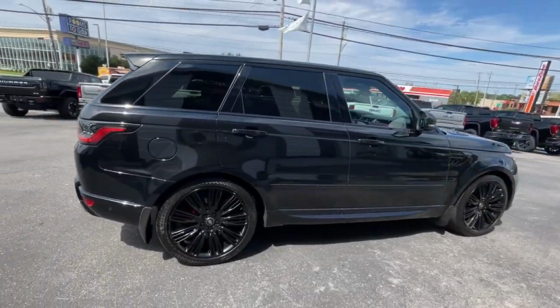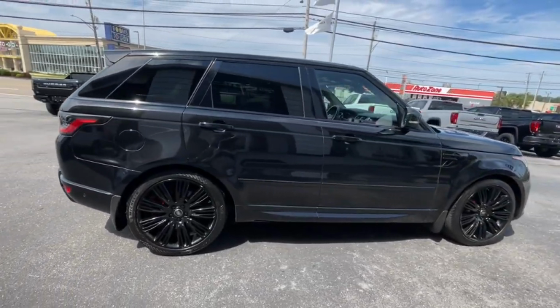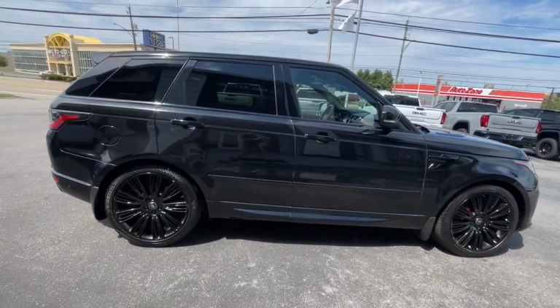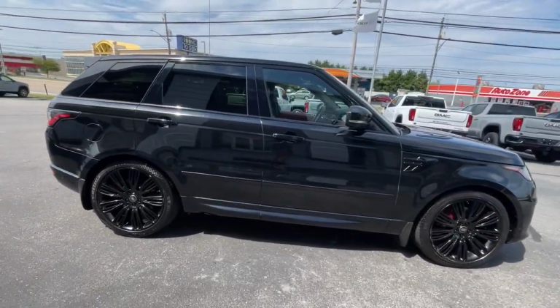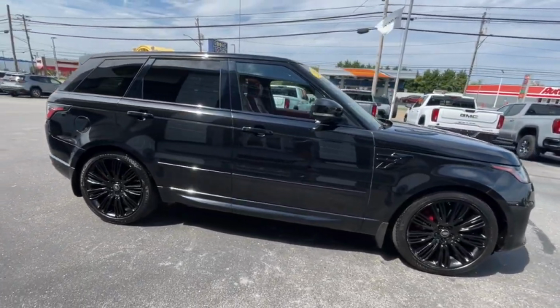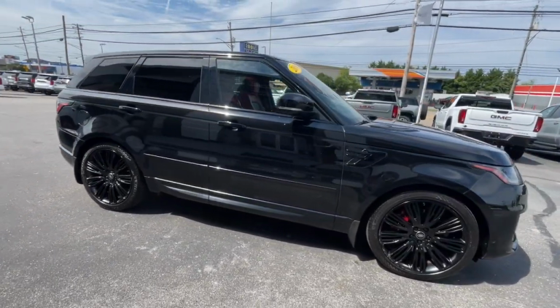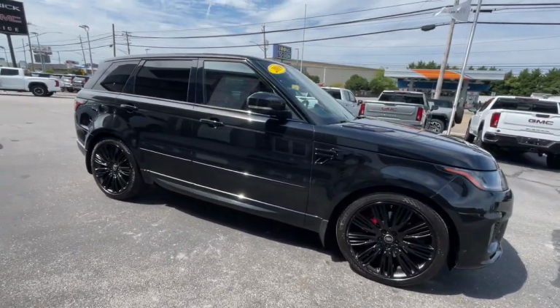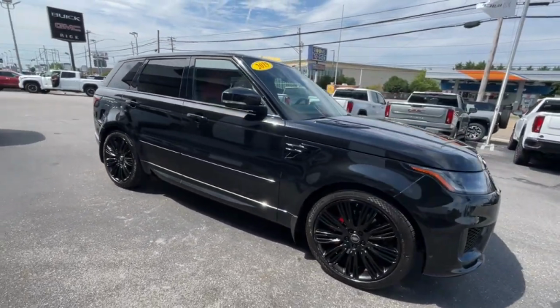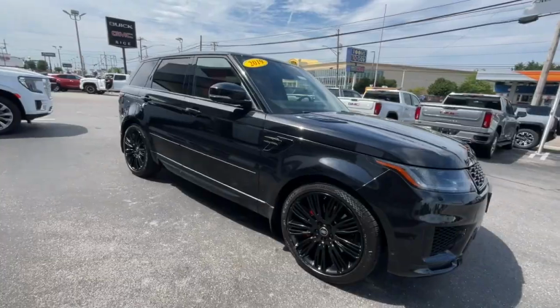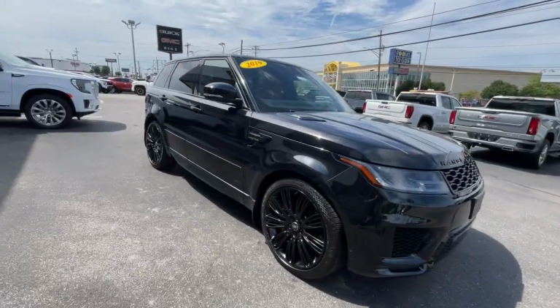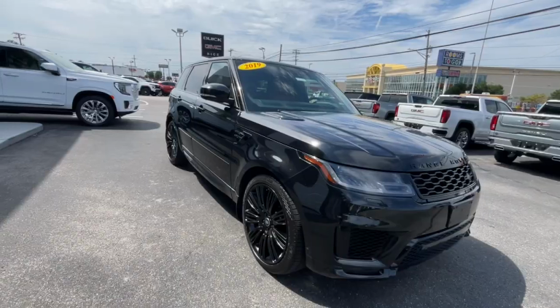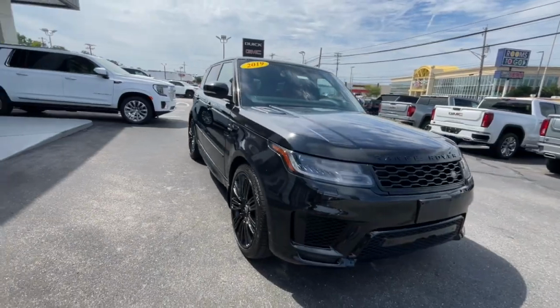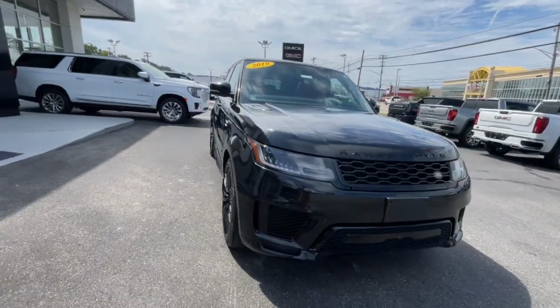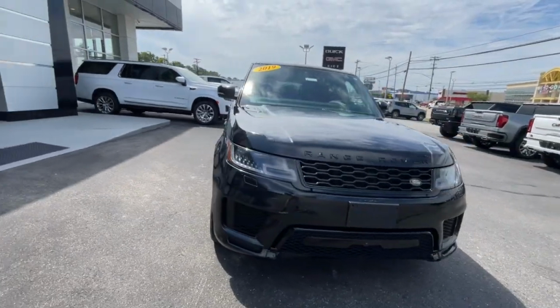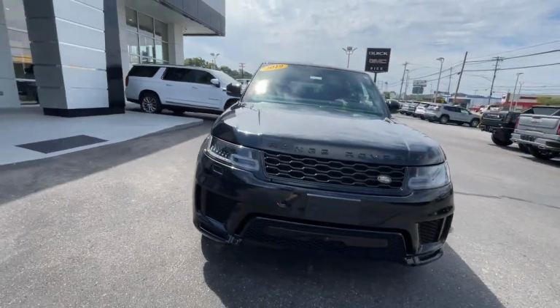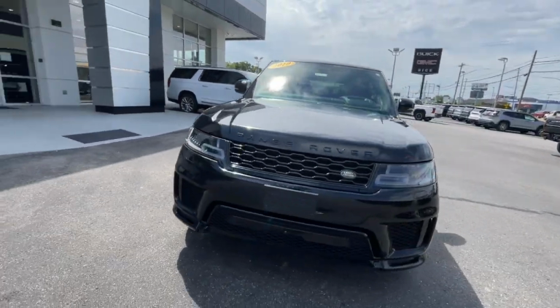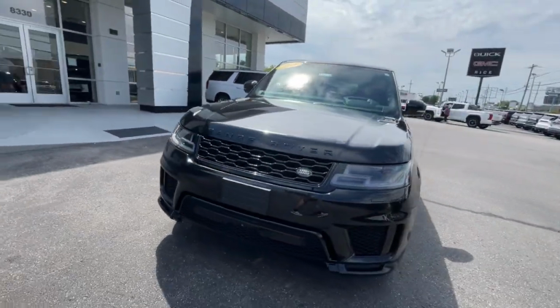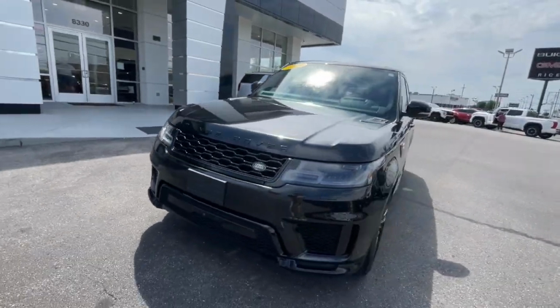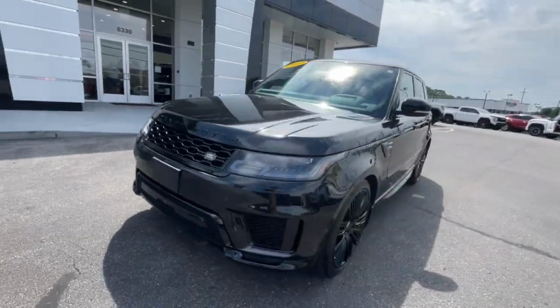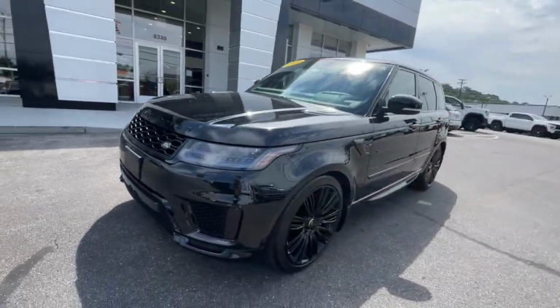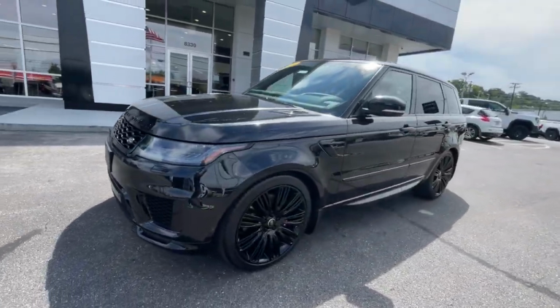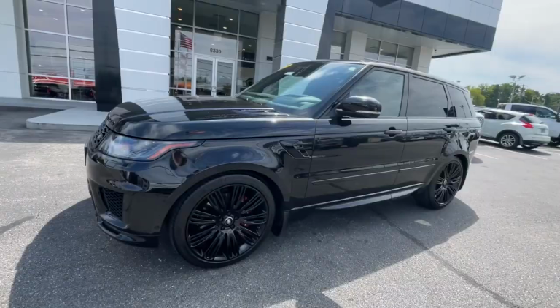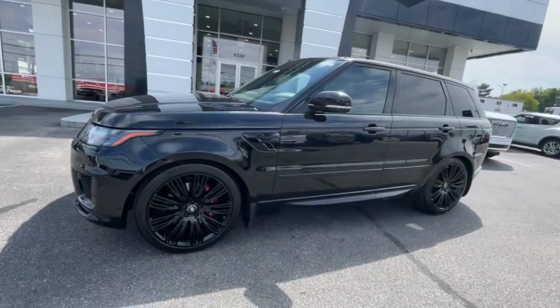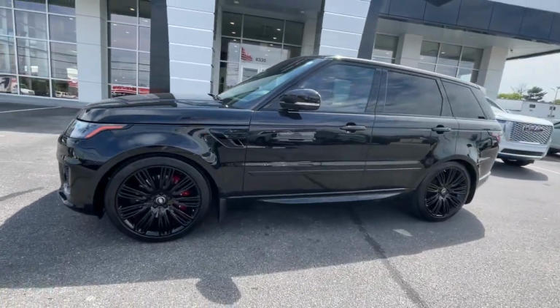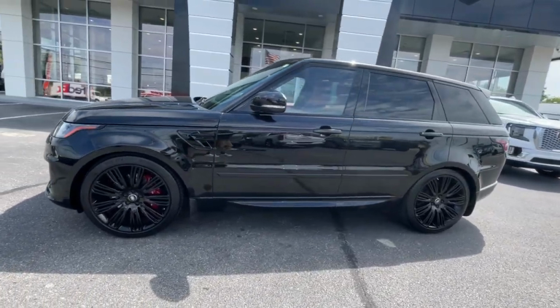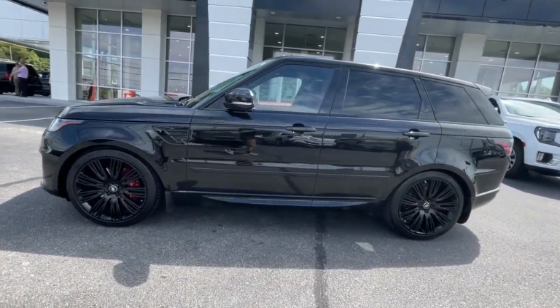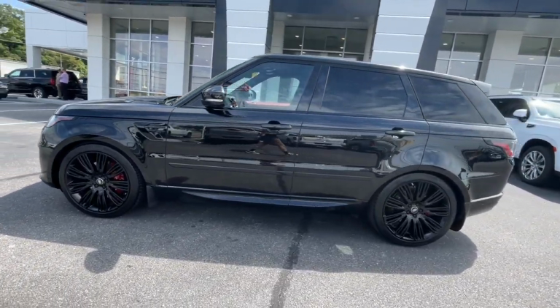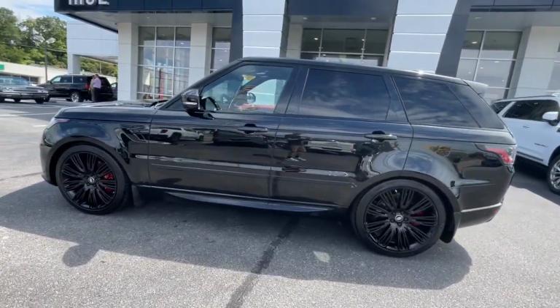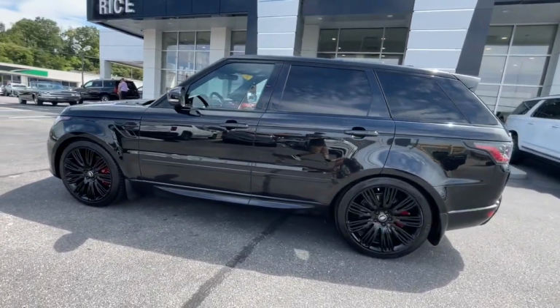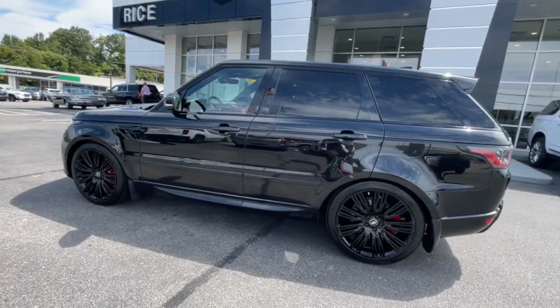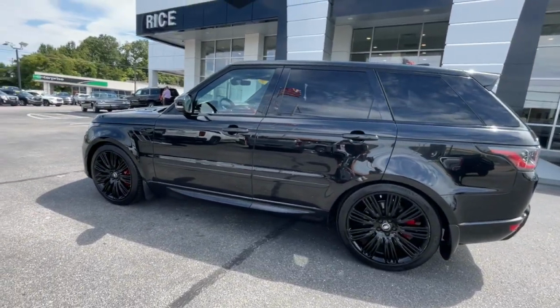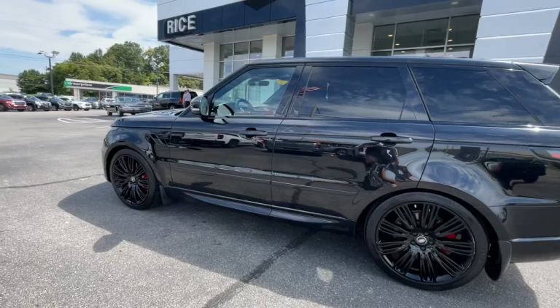Experience premium luxury and world-class performance in this beautifully designed, seriously capable Range Rover Sport. Indulge your senses and your sense of adventure in this exceptional mid-size SUV.